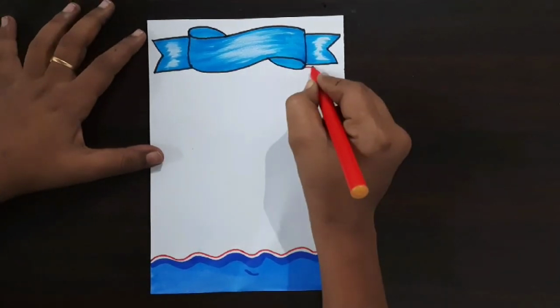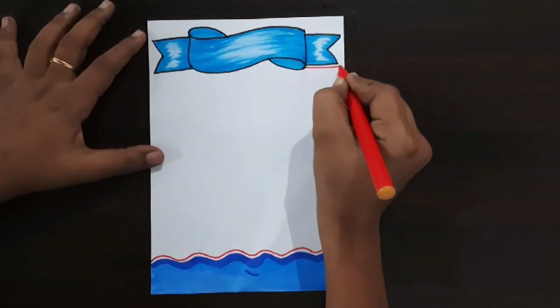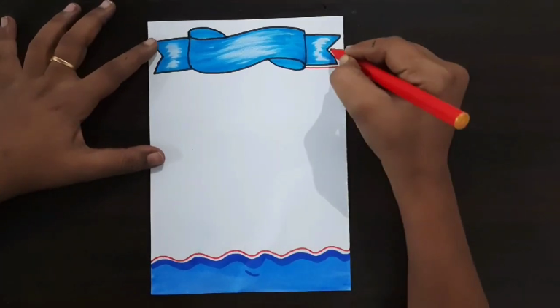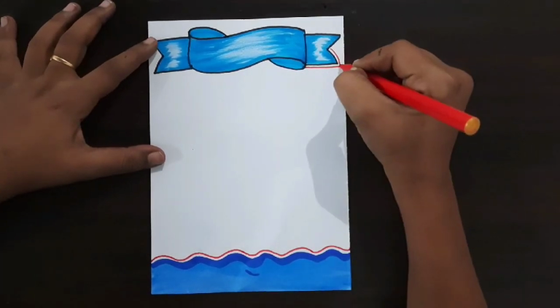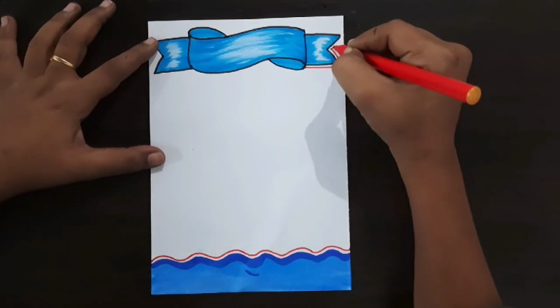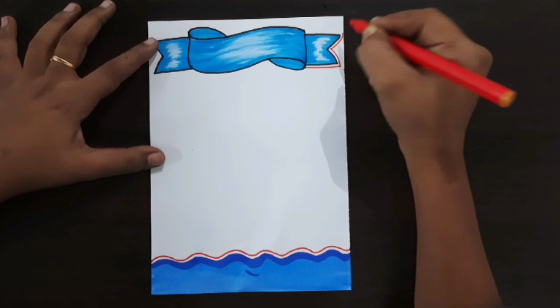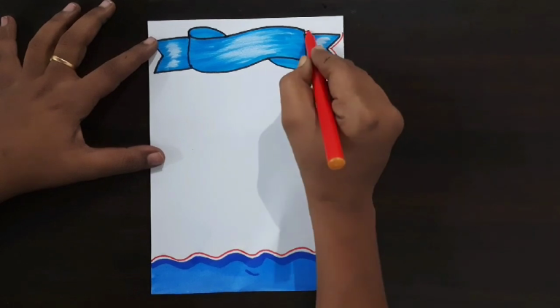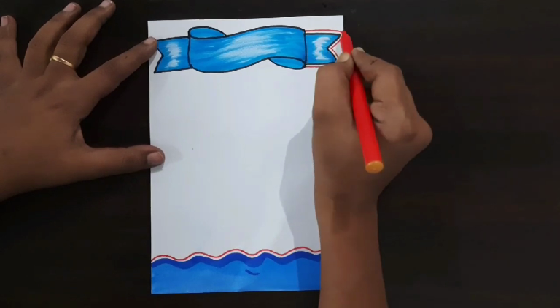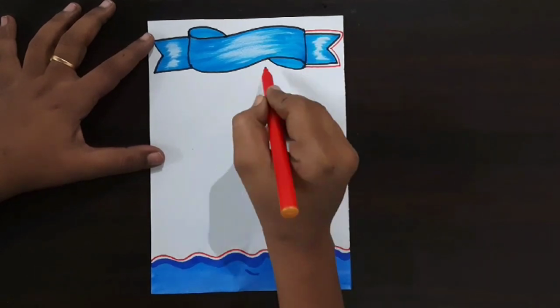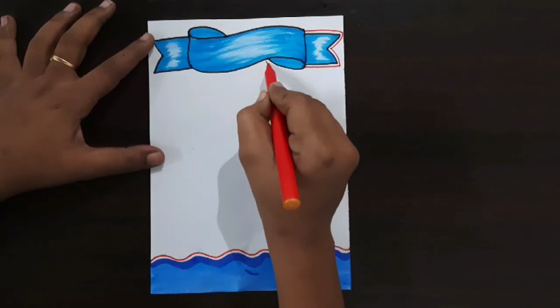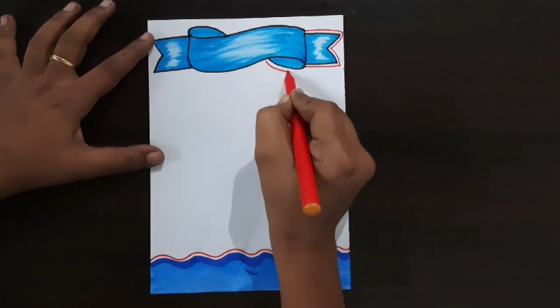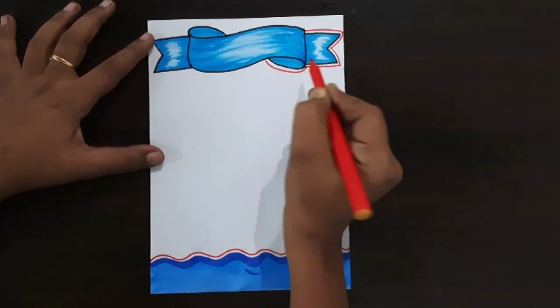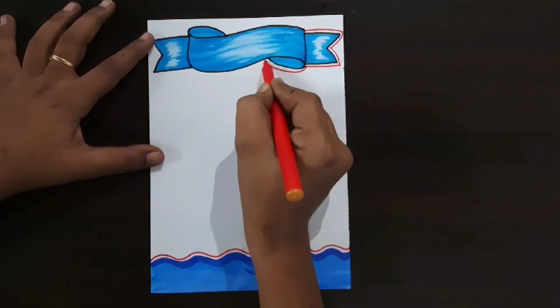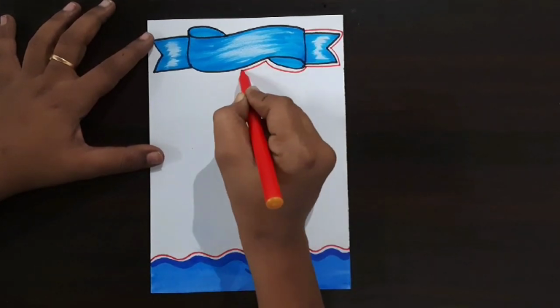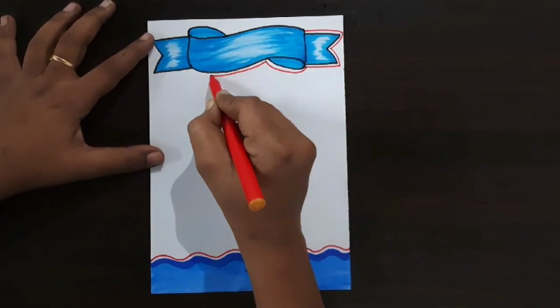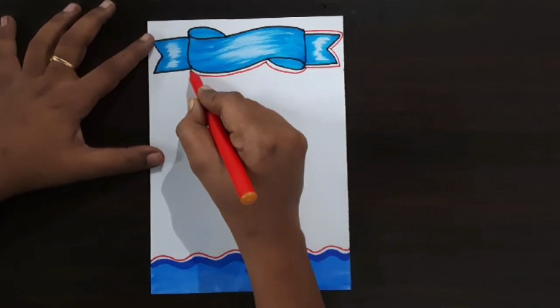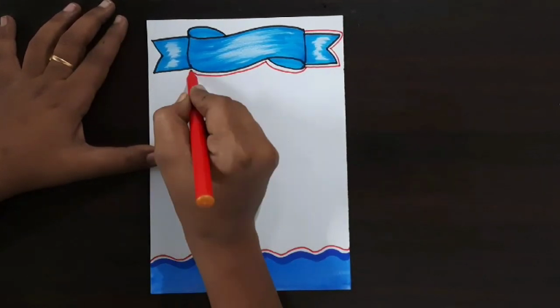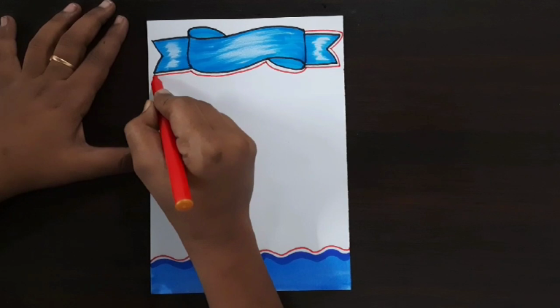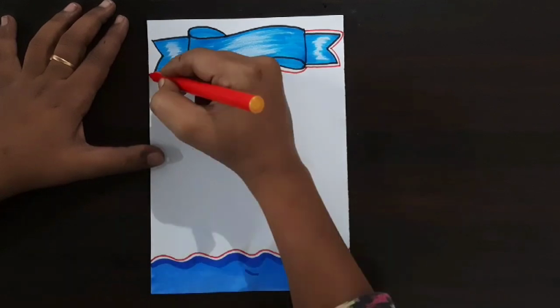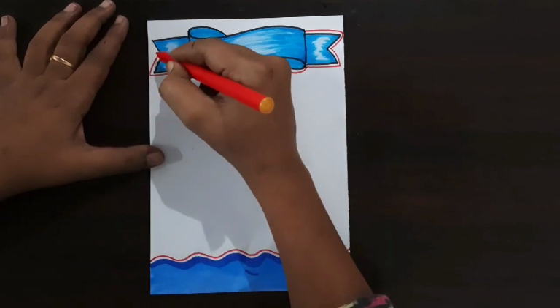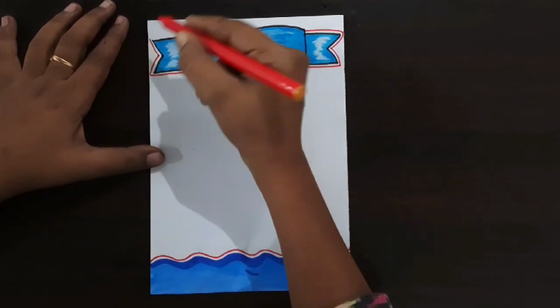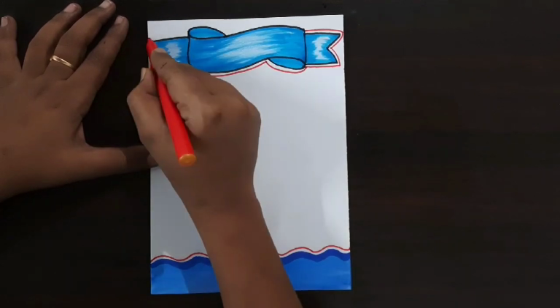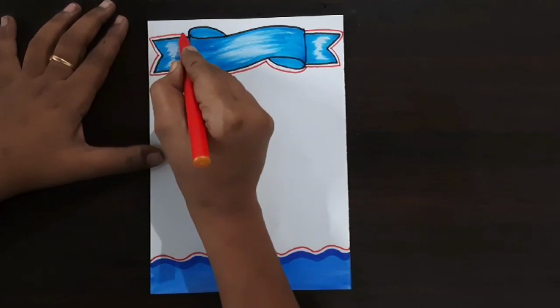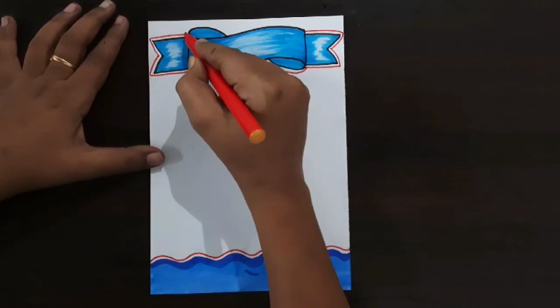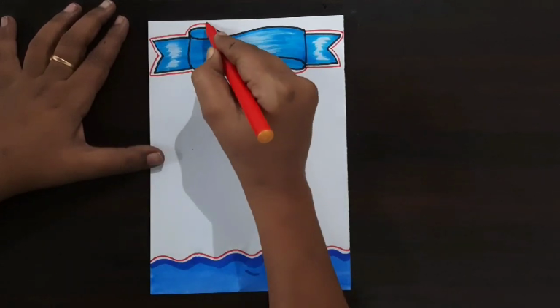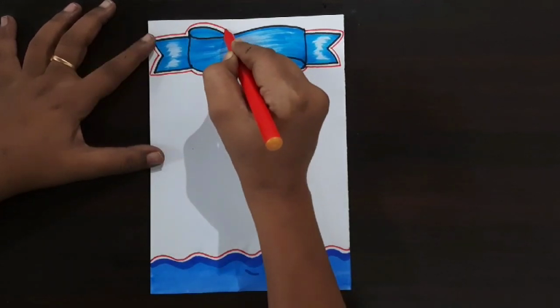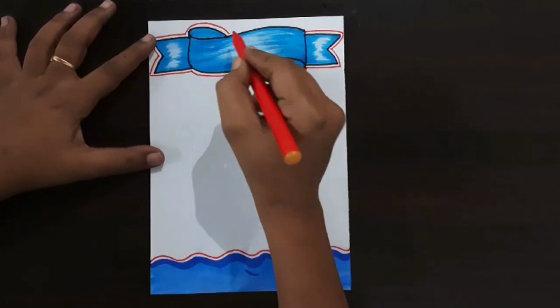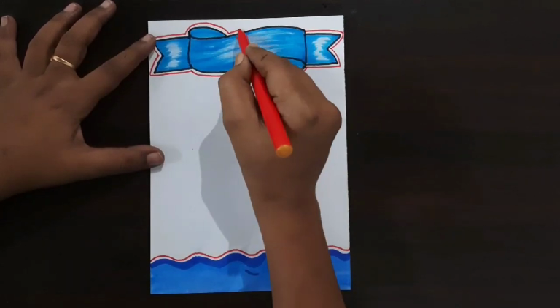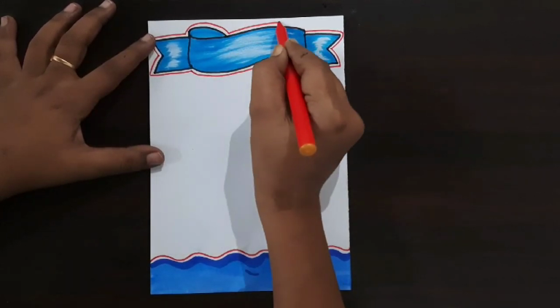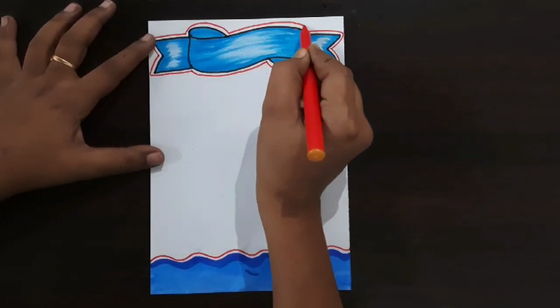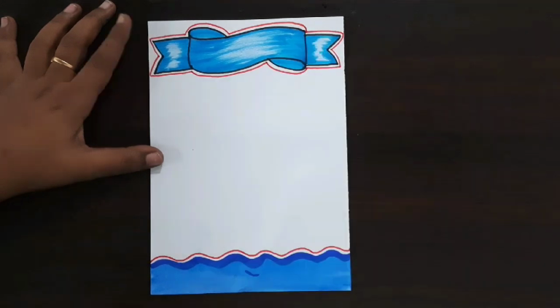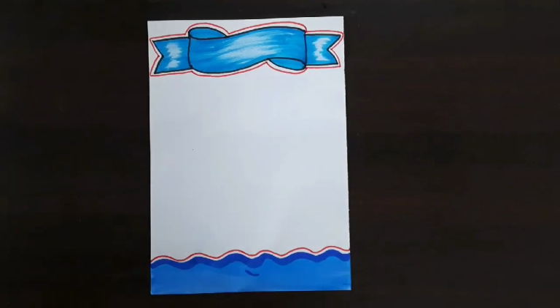Now I'm using a red color sketch pen to draw the outline. If you want, you can use a color pen or any other colors. Same color repeat here. Draw the outline like this. If you want, you can use a color pen or marker pen.